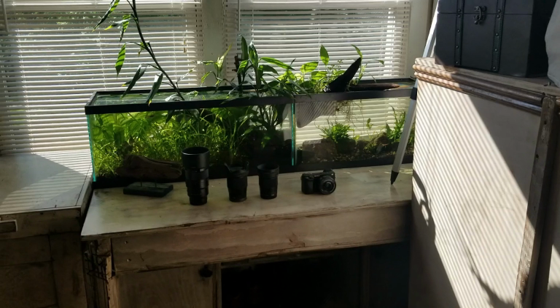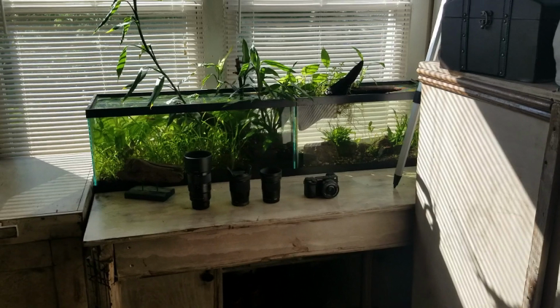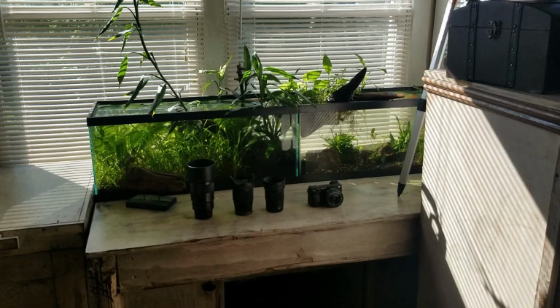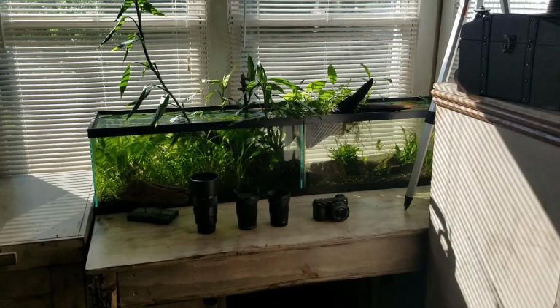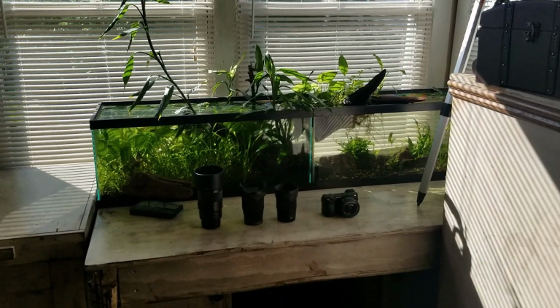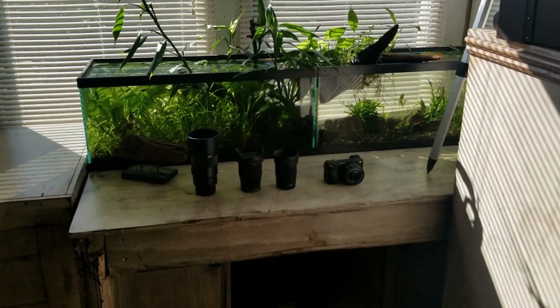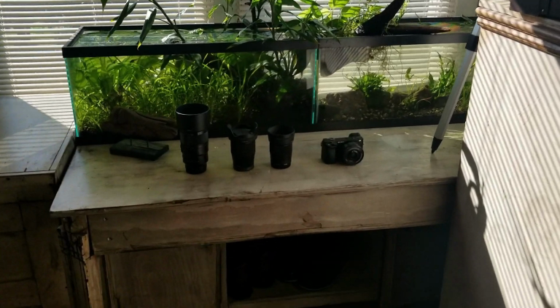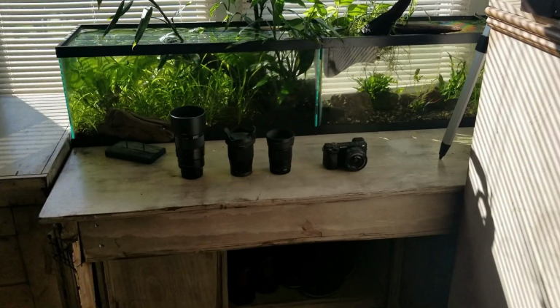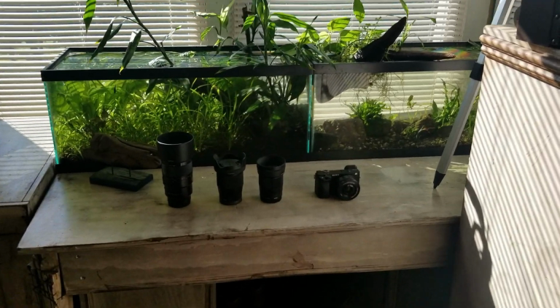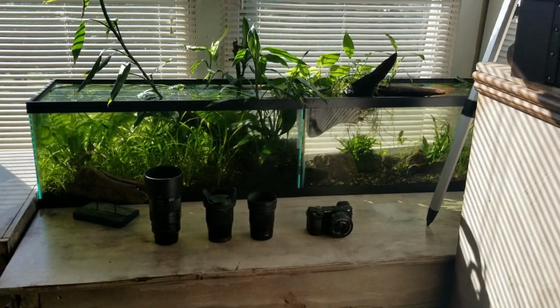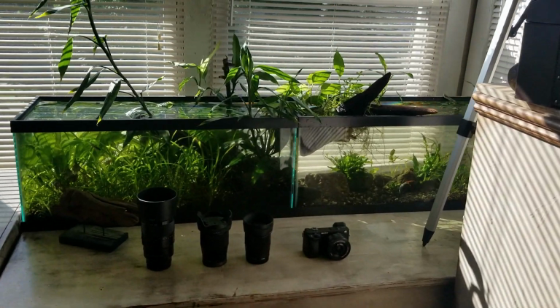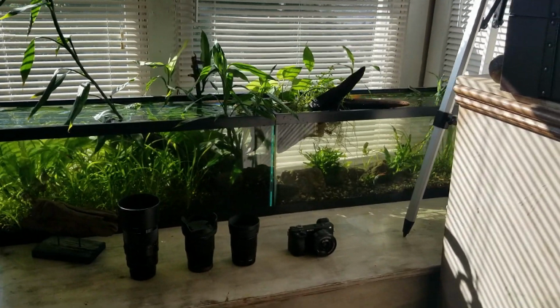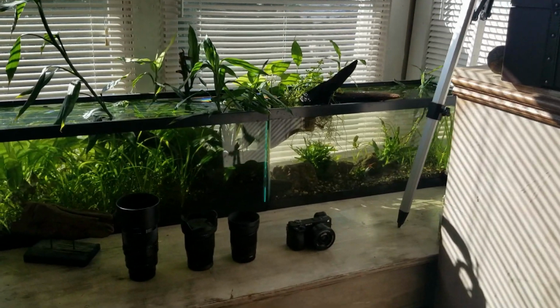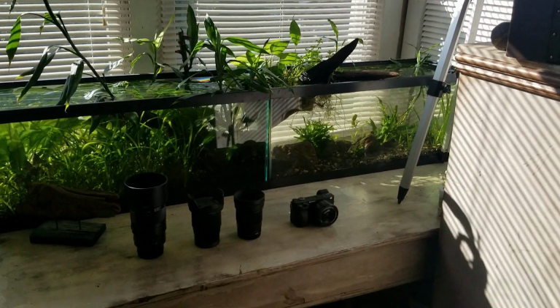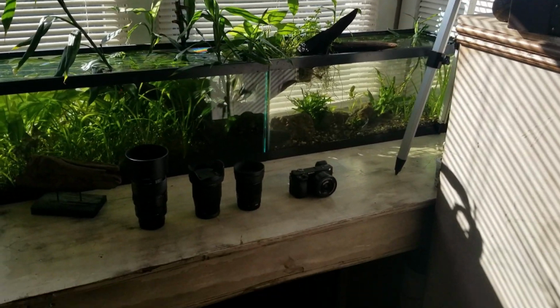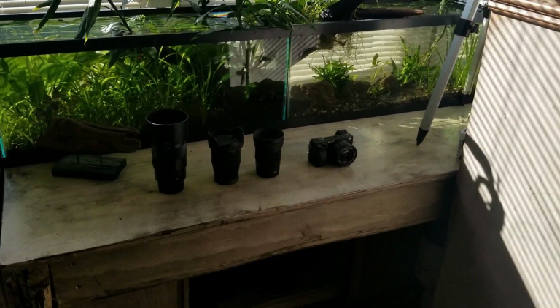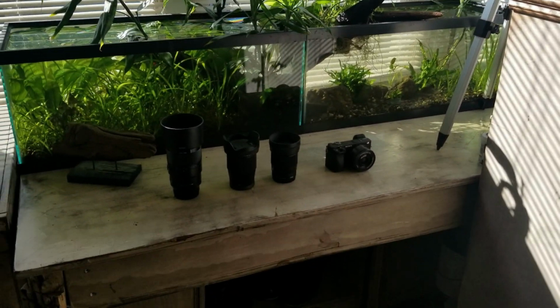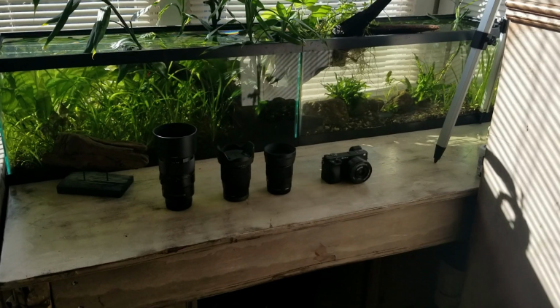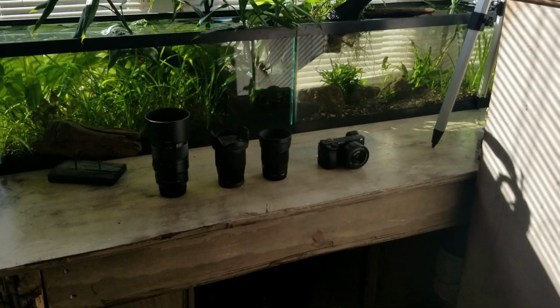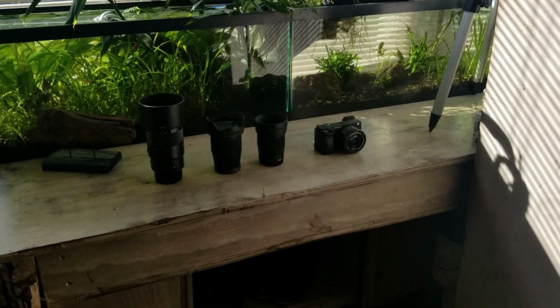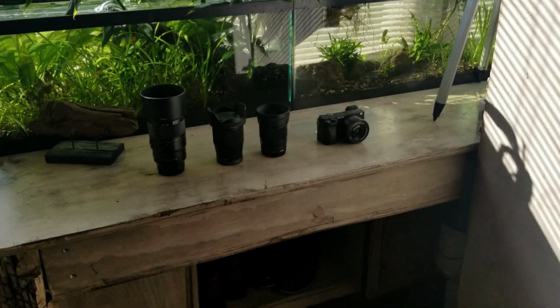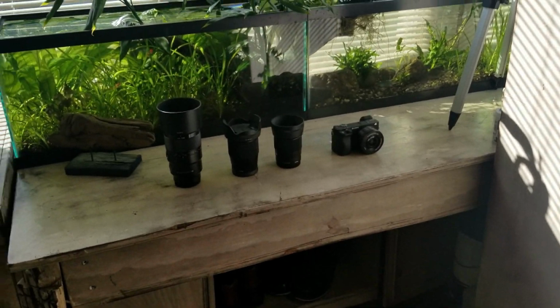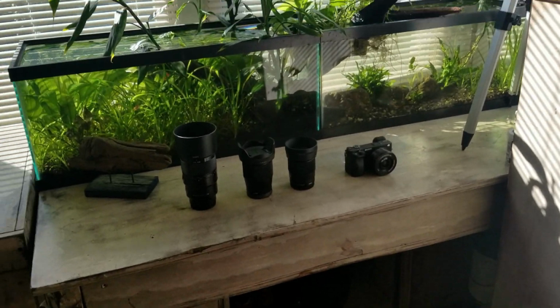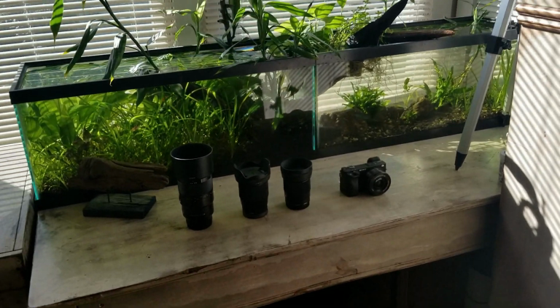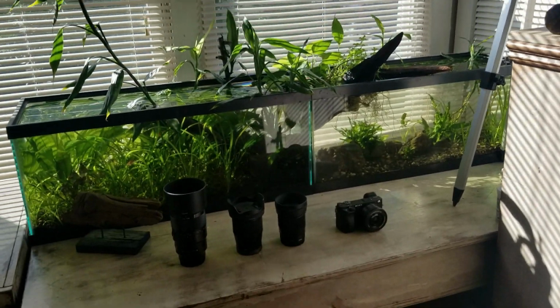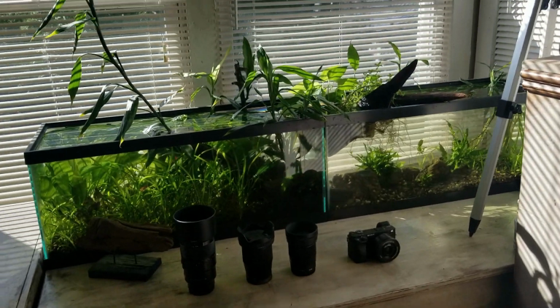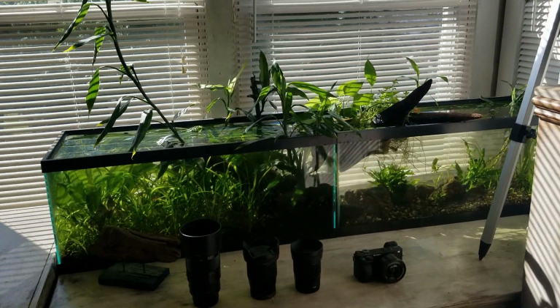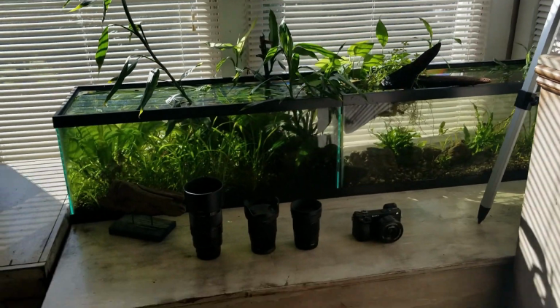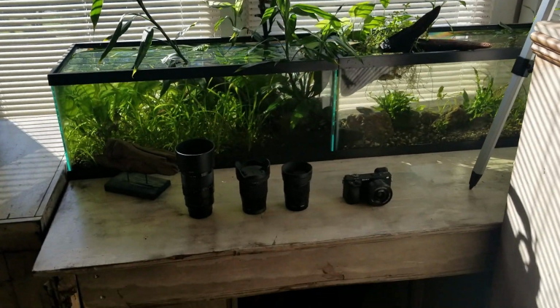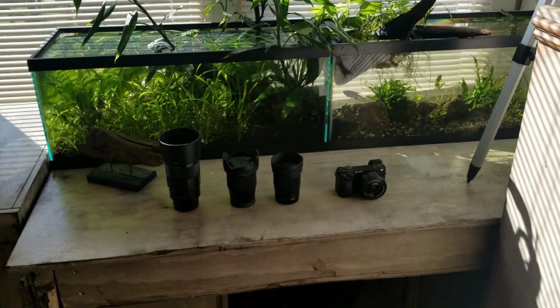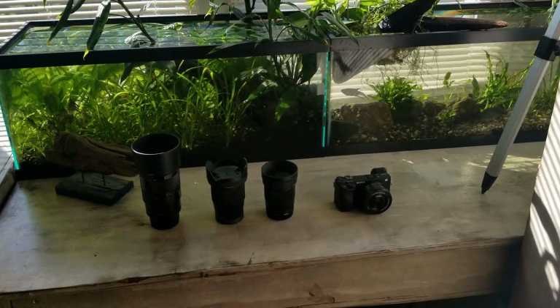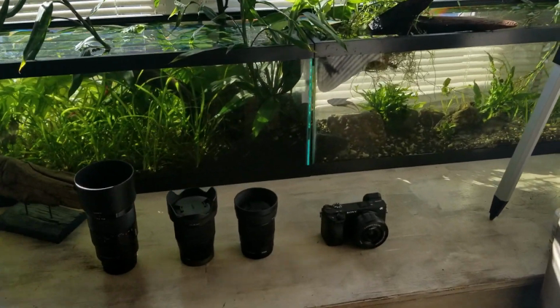Hey everyone, this is DWS Darius. This video is going to be a little bit behind the scenes. Some of you guys want to know what camera I use, what editor I use, and today we're going to cover that.